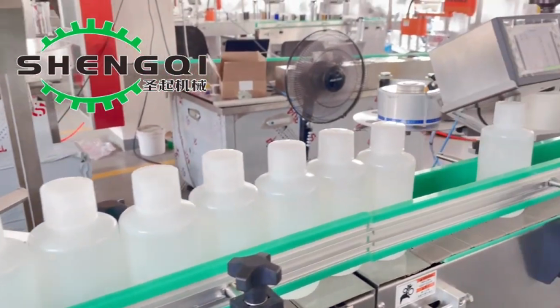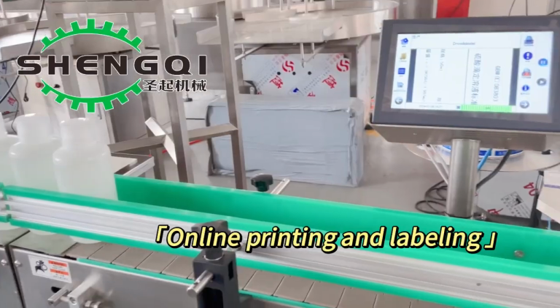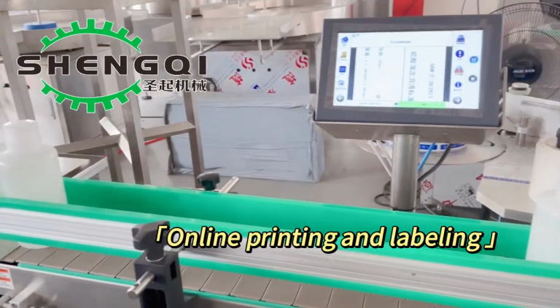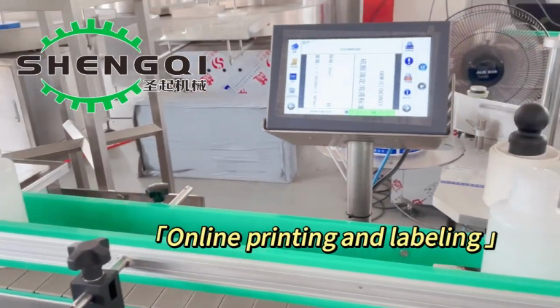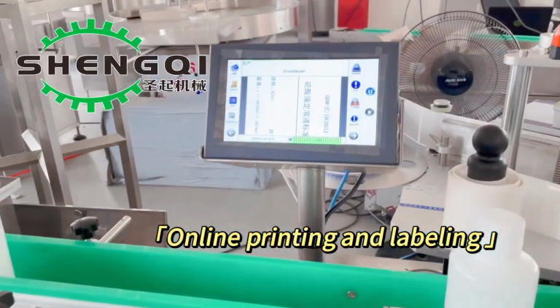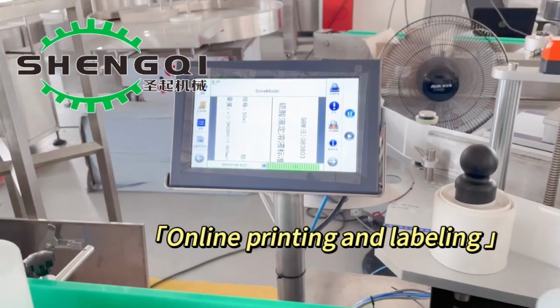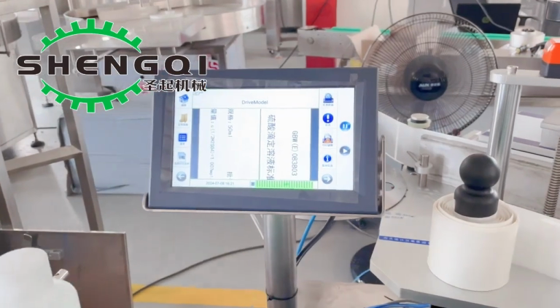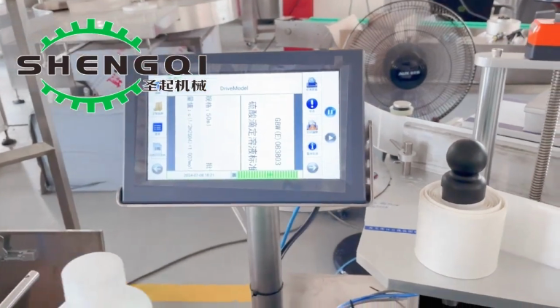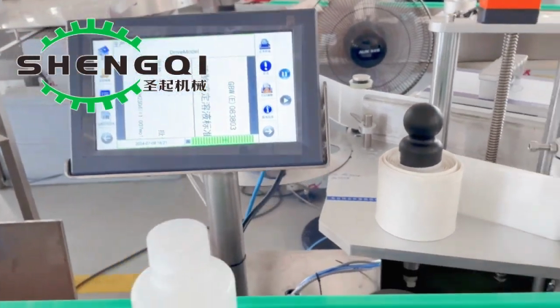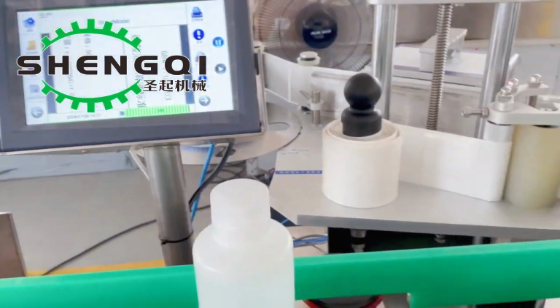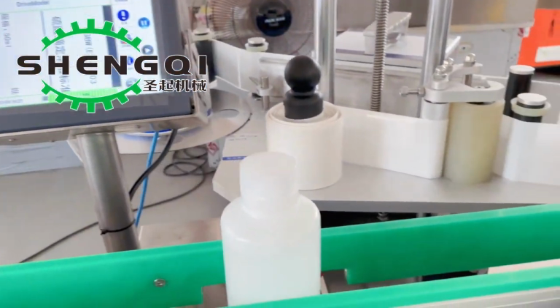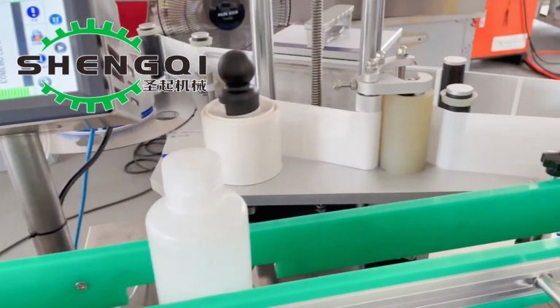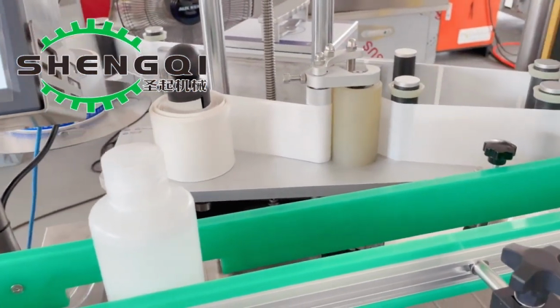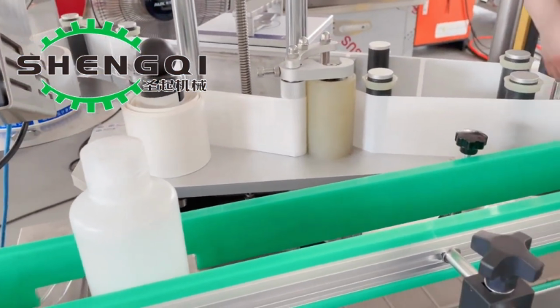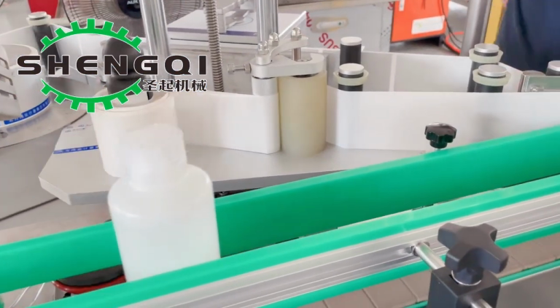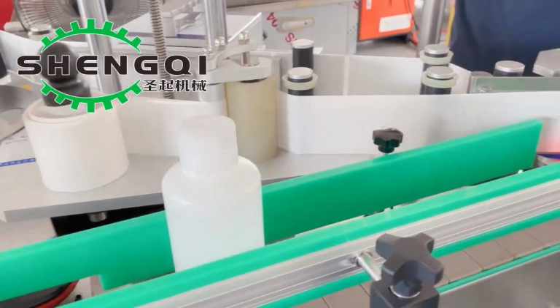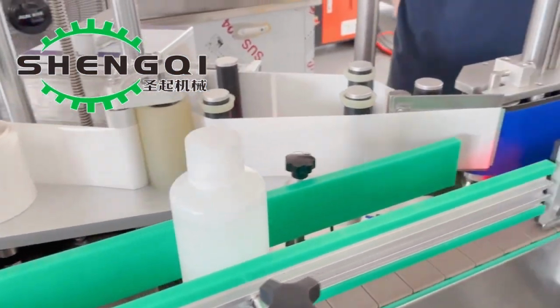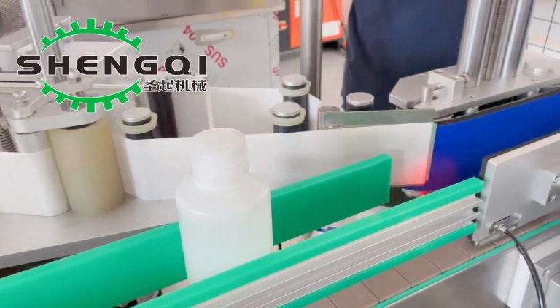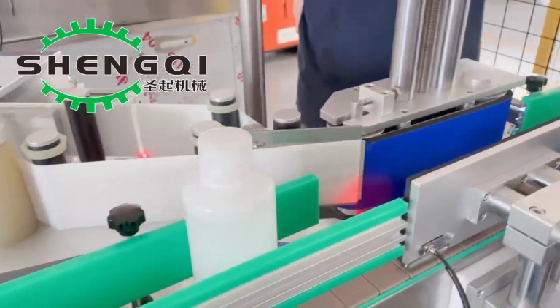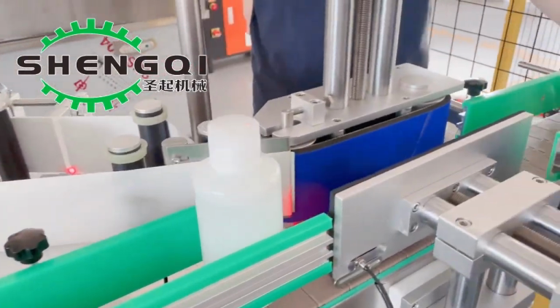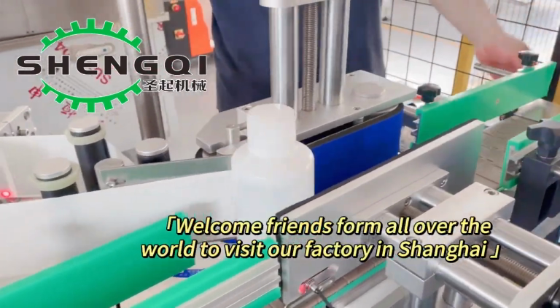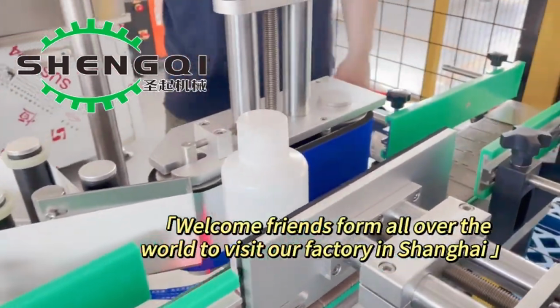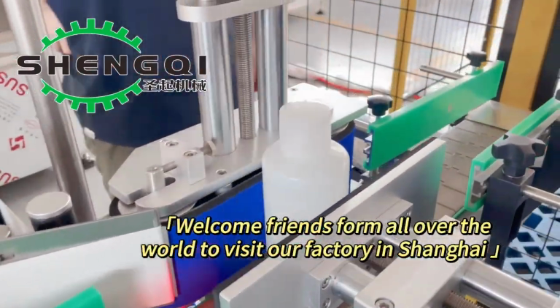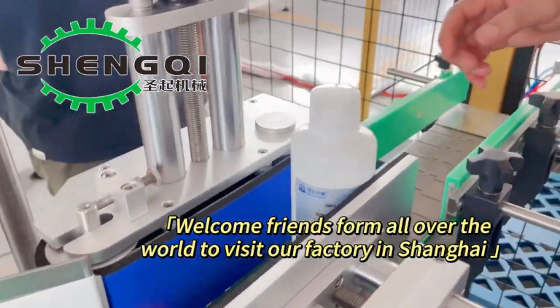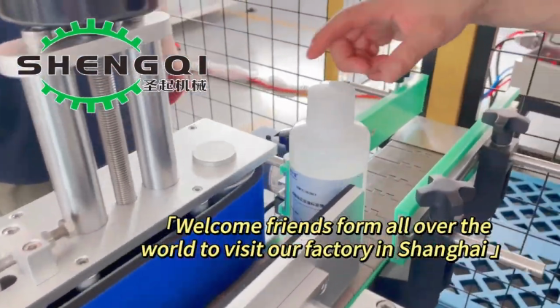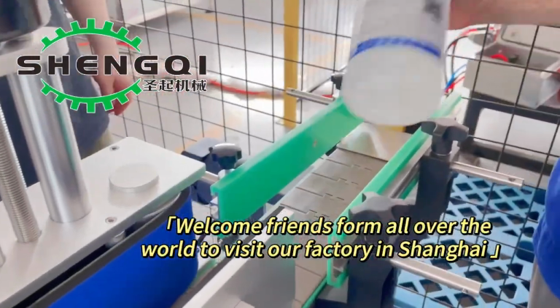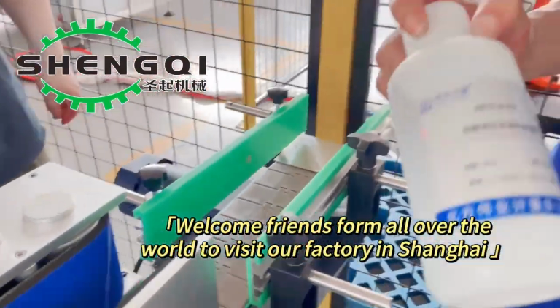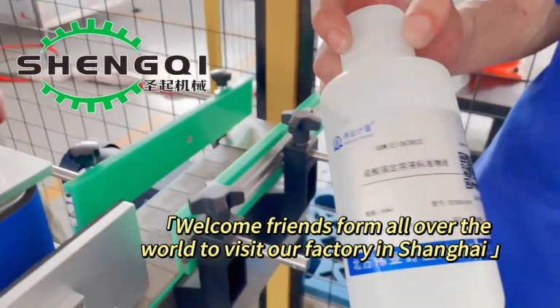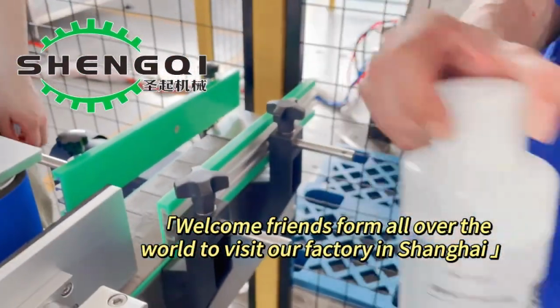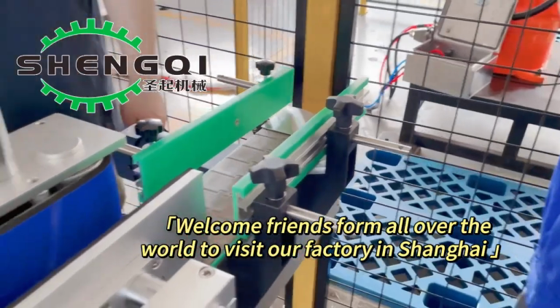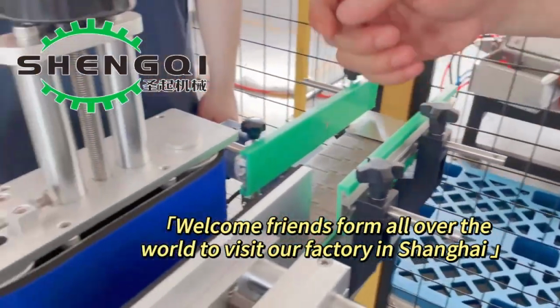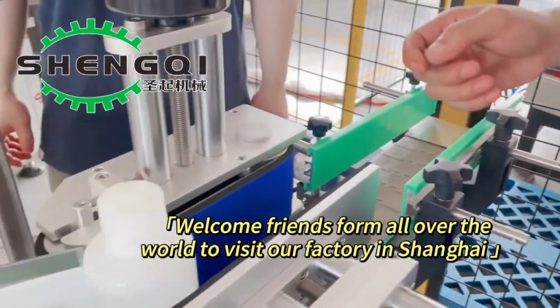Online printing and labeling. Welcome, friends from all over the world, to visit our factory in Shanghai.